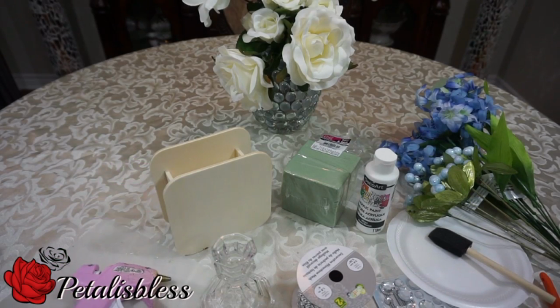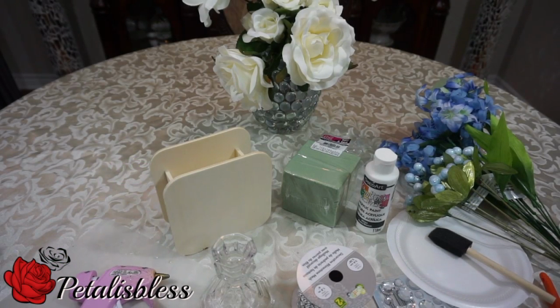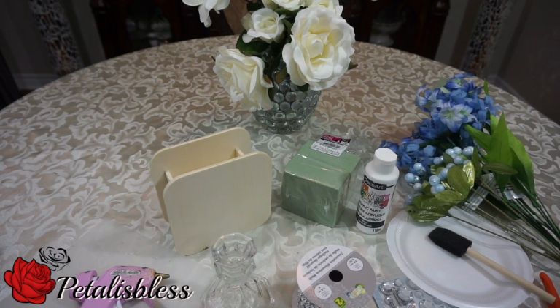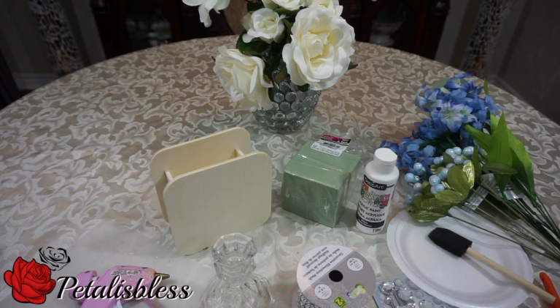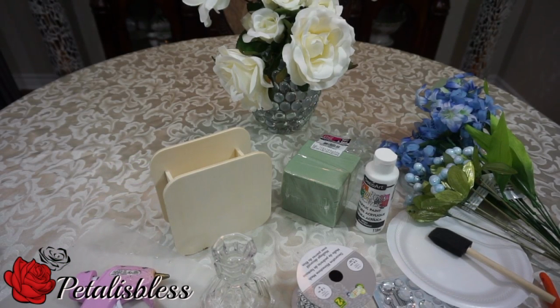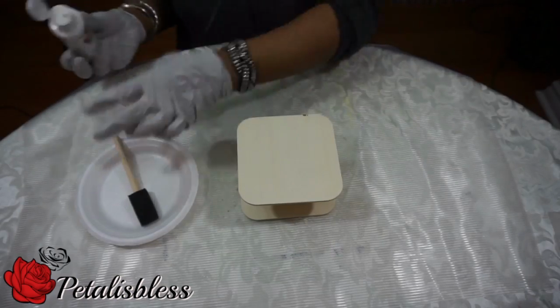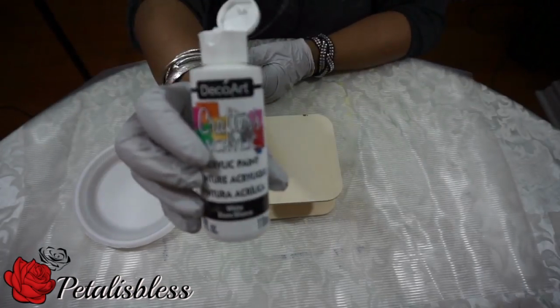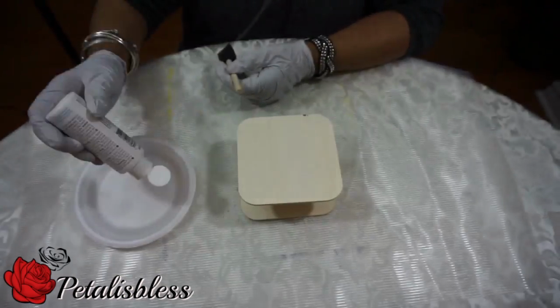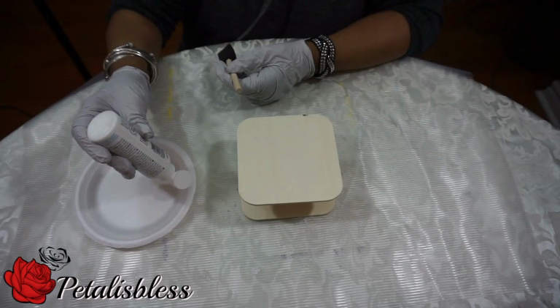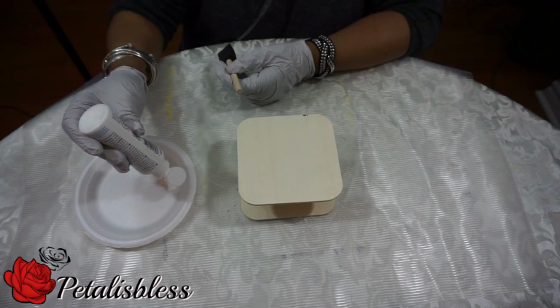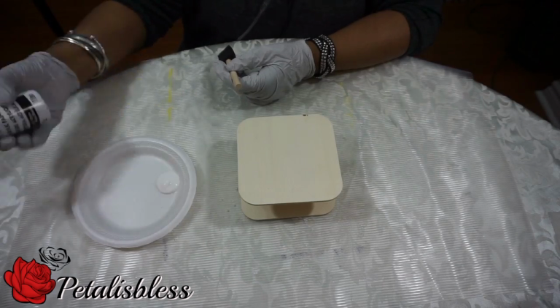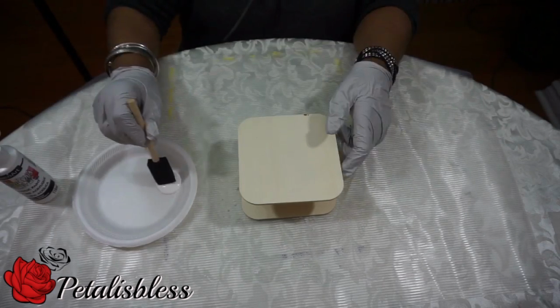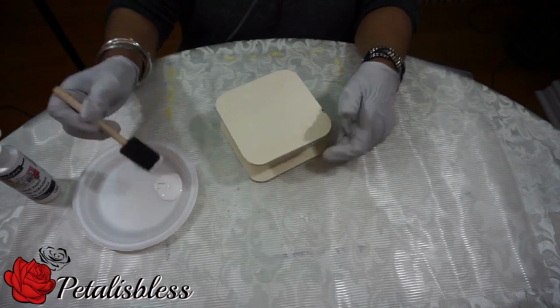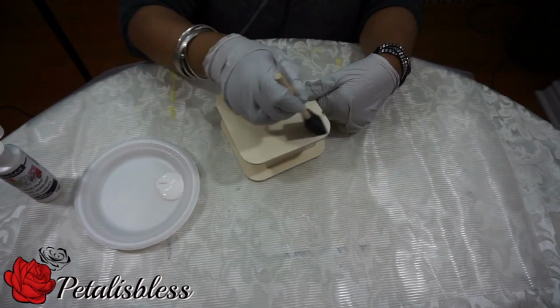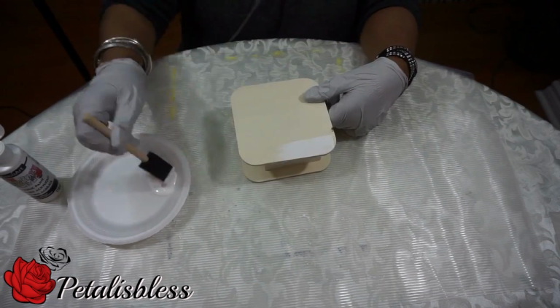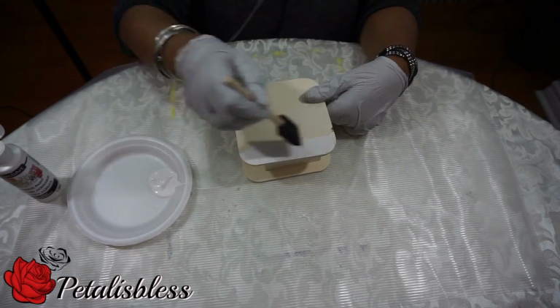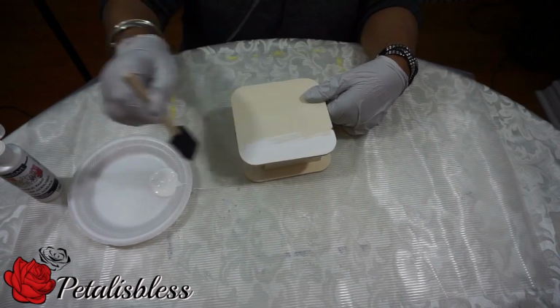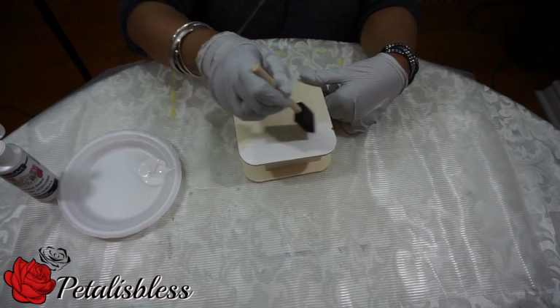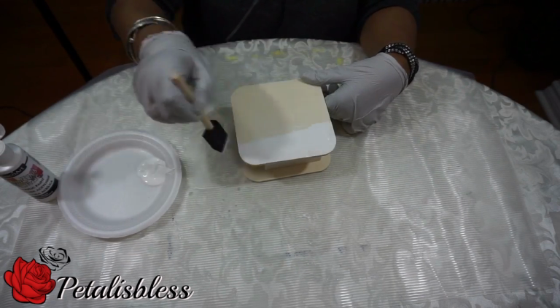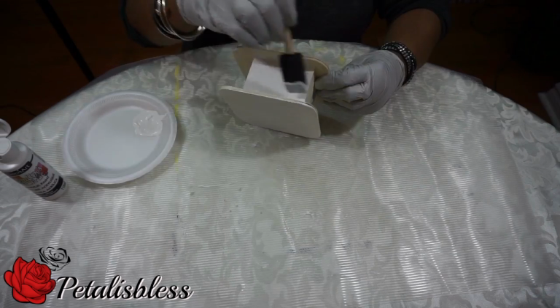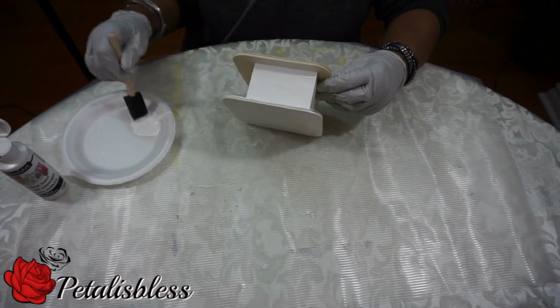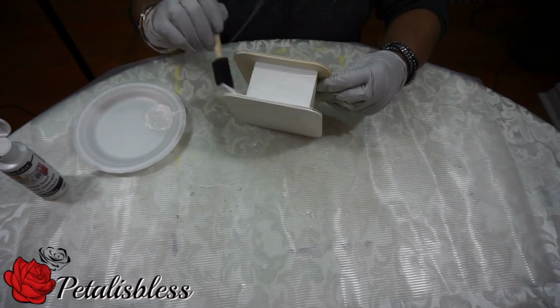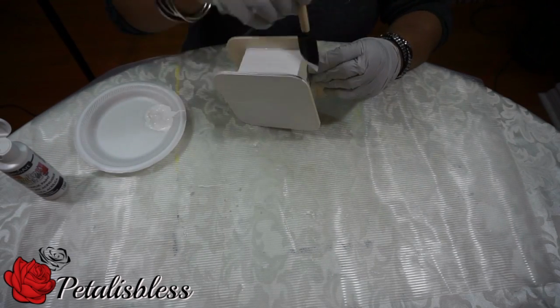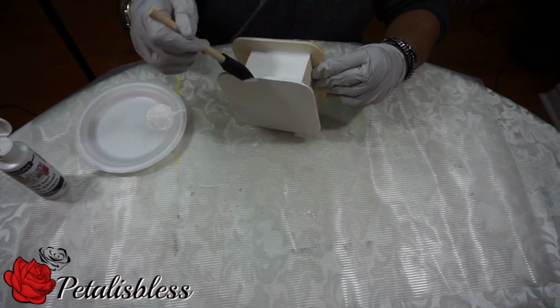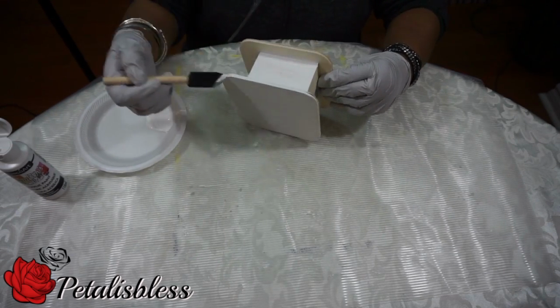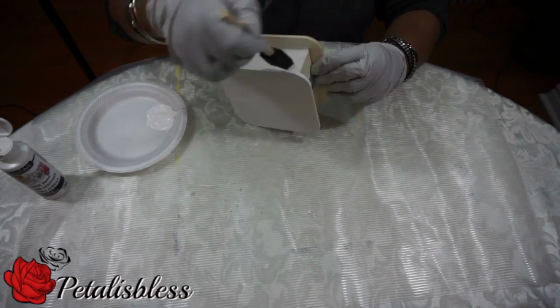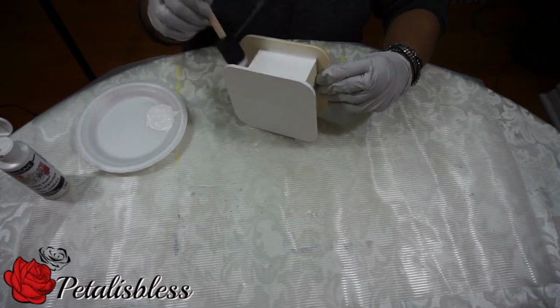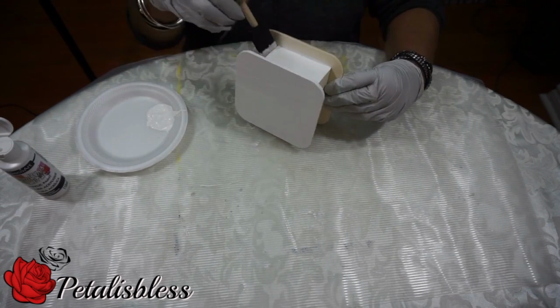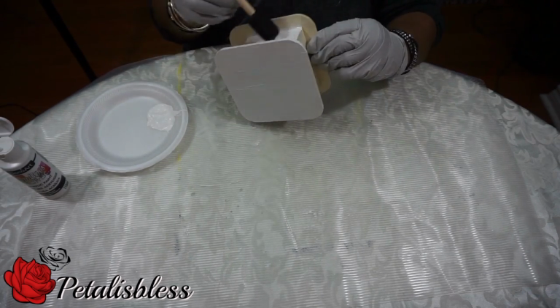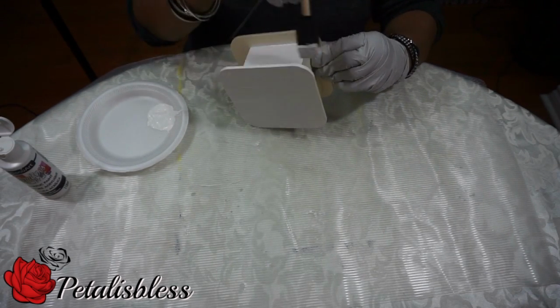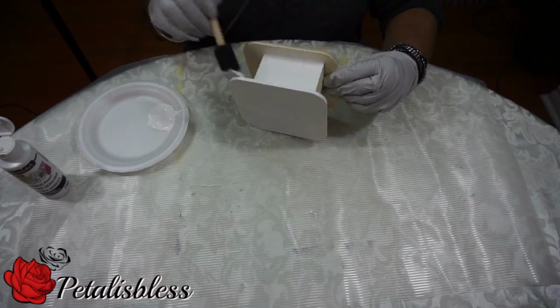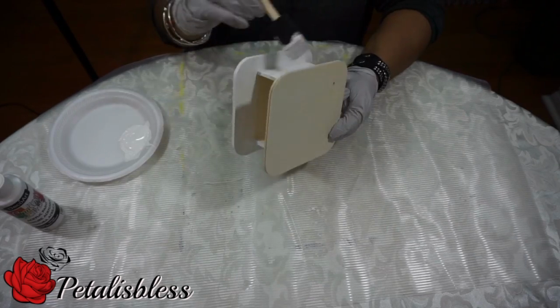Alright everyone, we're gonna start by painting our little box that we have here with the white paint. We're gonna paint all the sides and all around, and I'm gonna do two coats and let it dry.